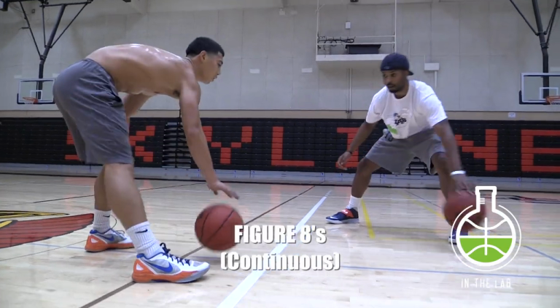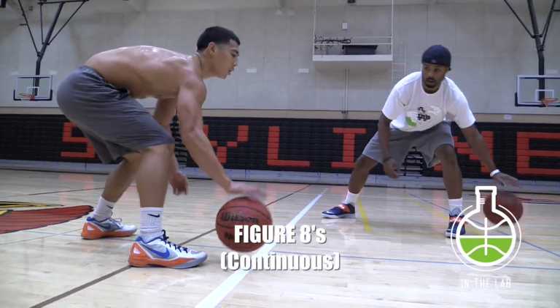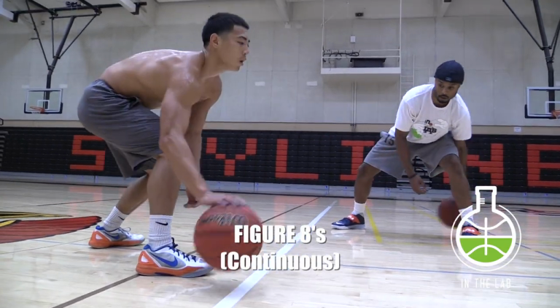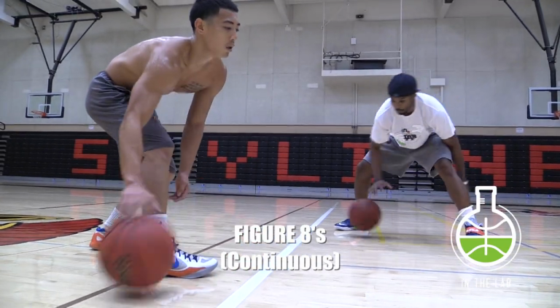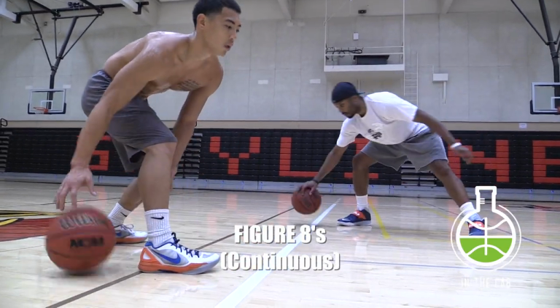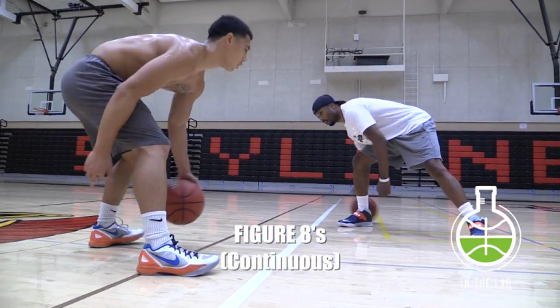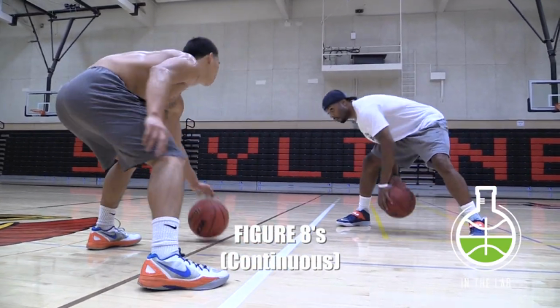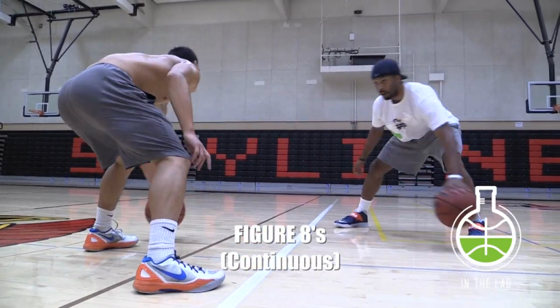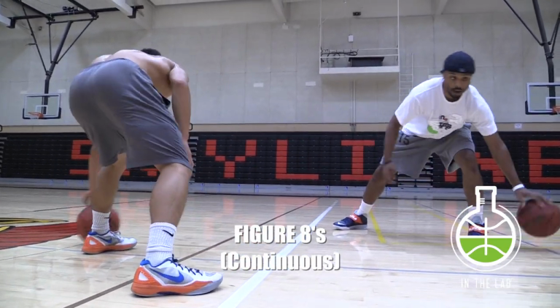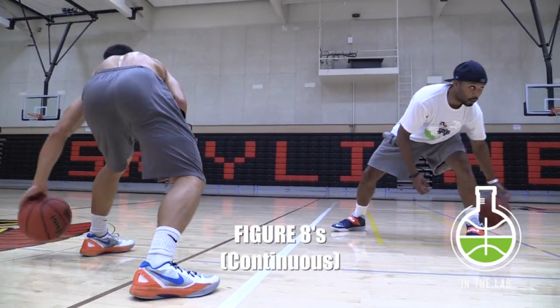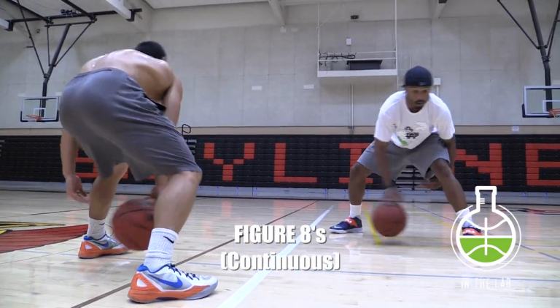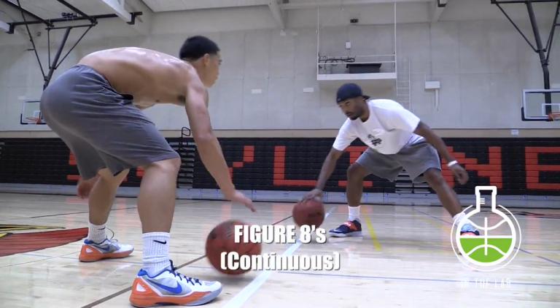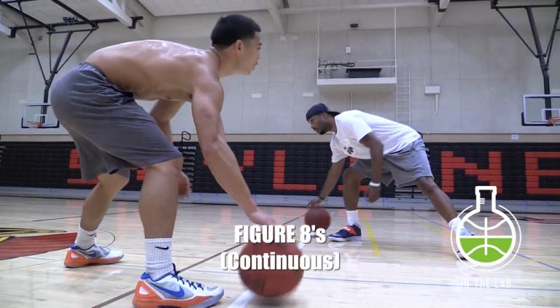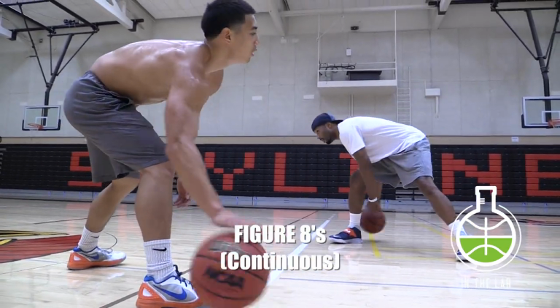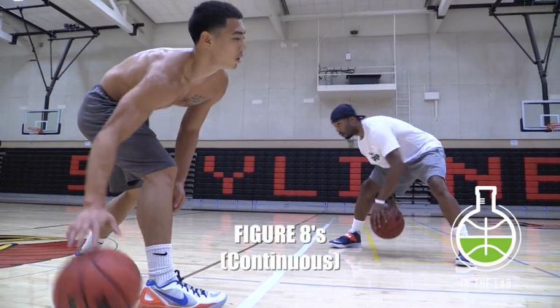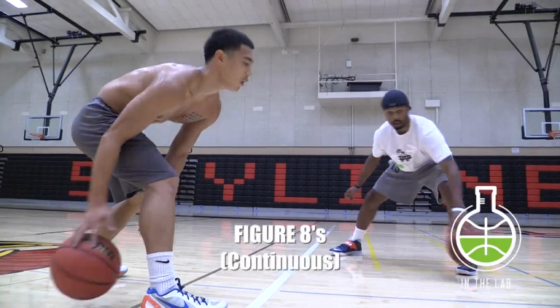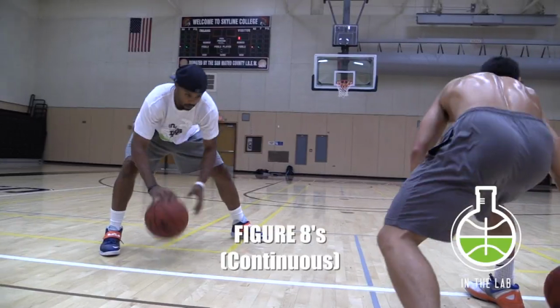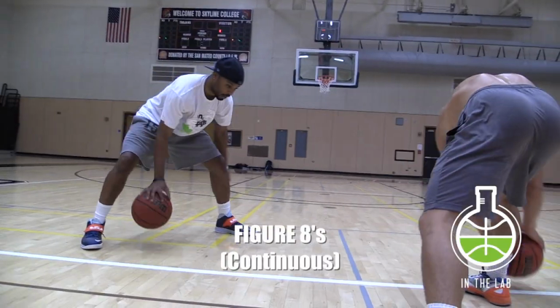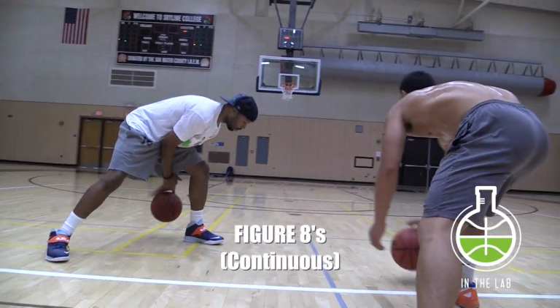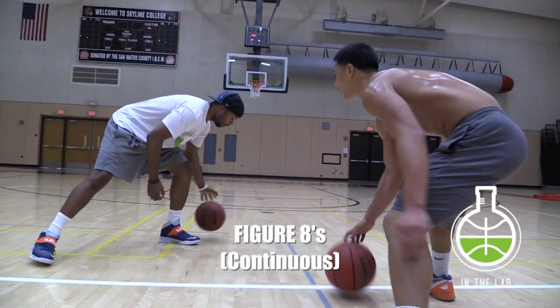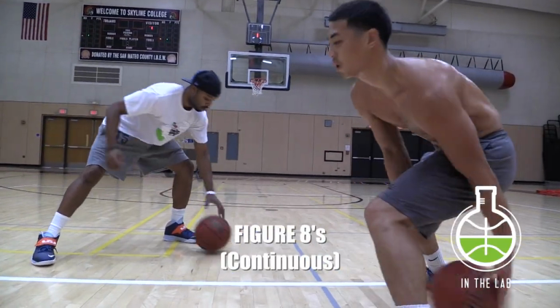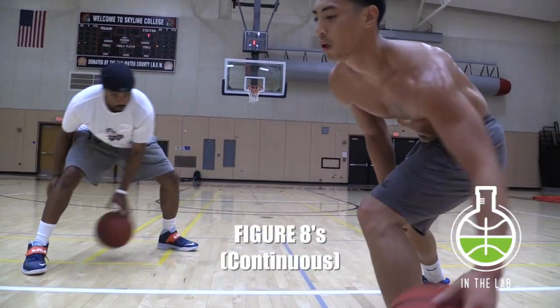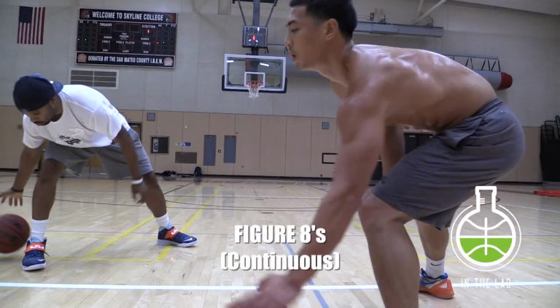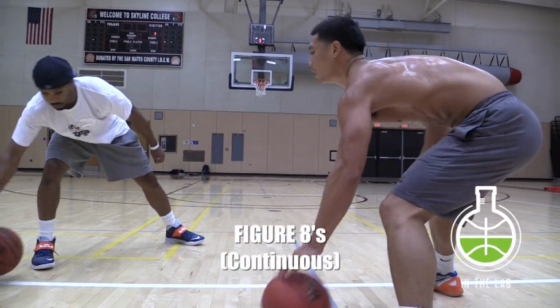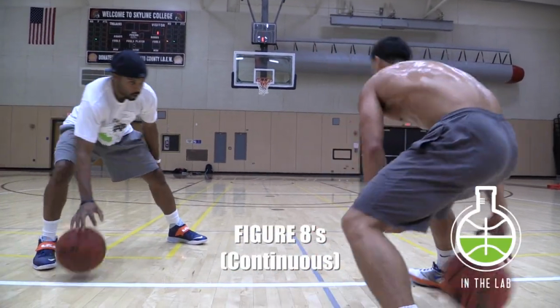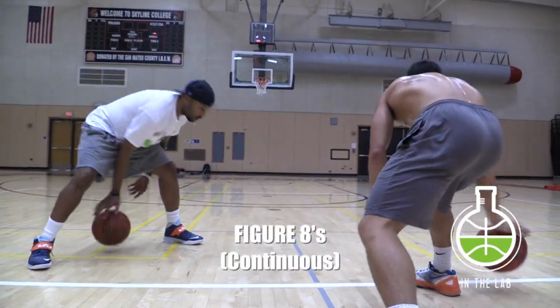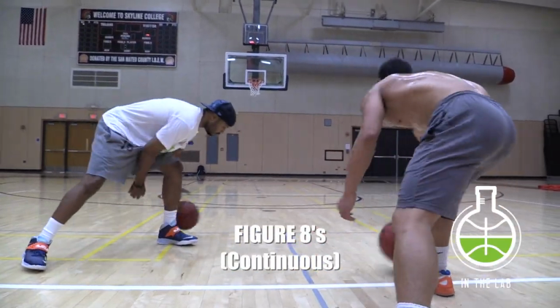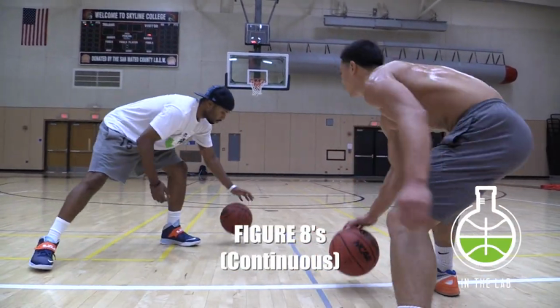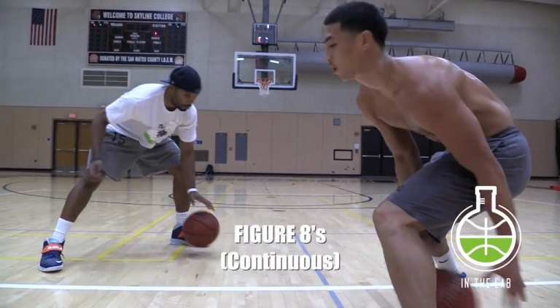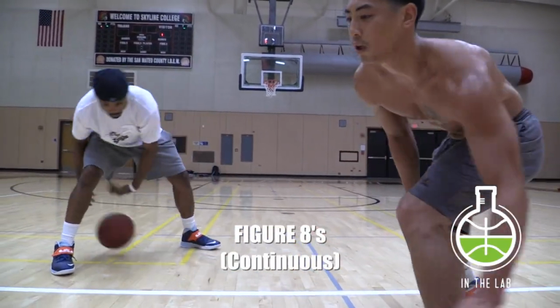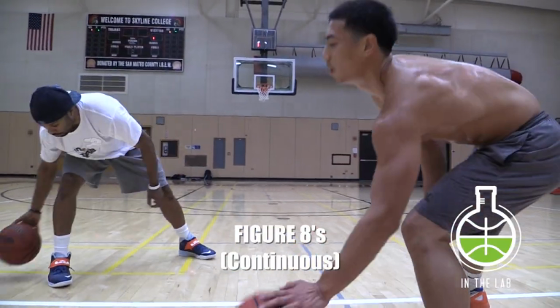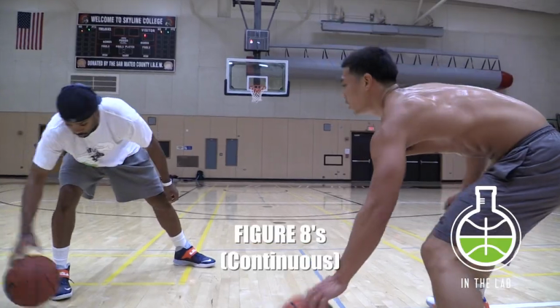Figure eights — a million ways to do it. You just want to get the ball around as fast as possible, with as many dribbles as possible. And when the ball goes around through your legs, continue to dribble right away.